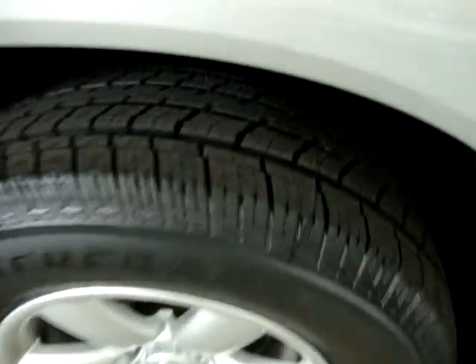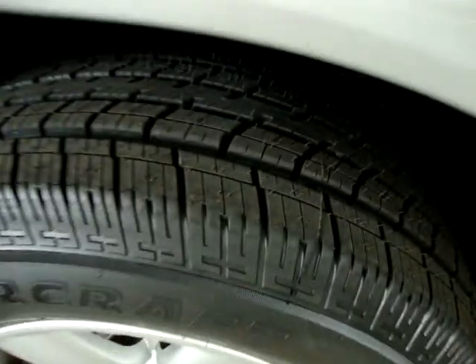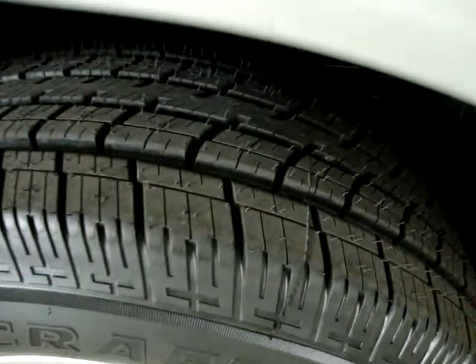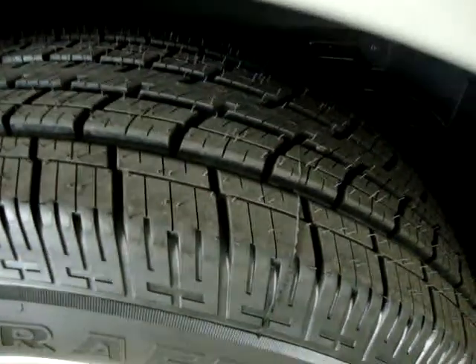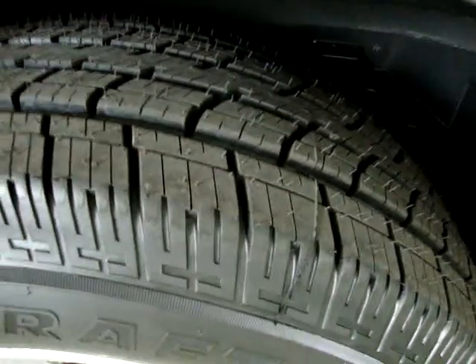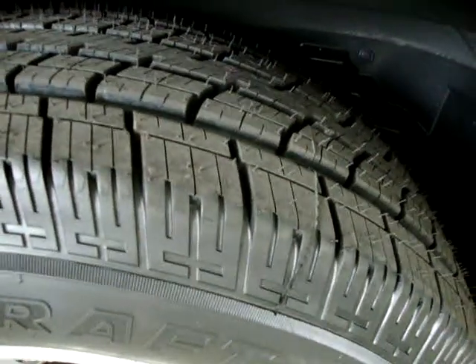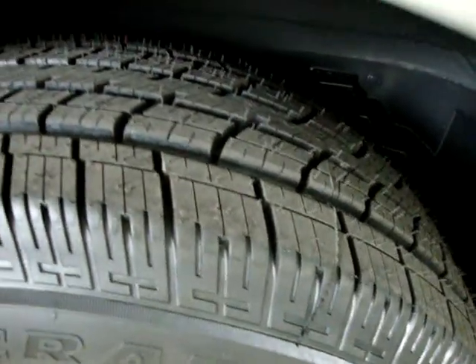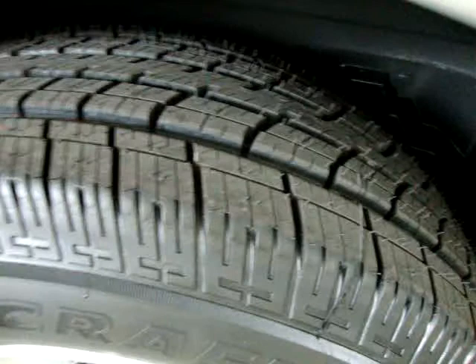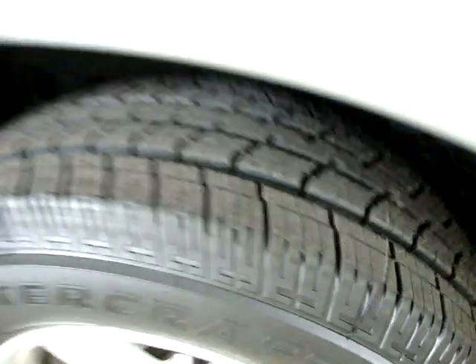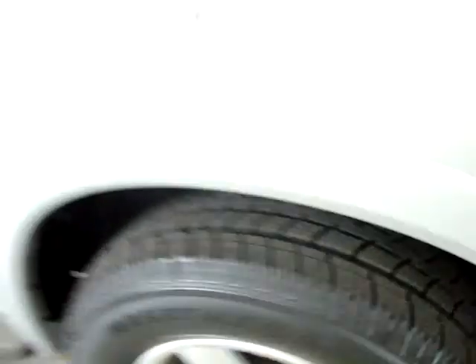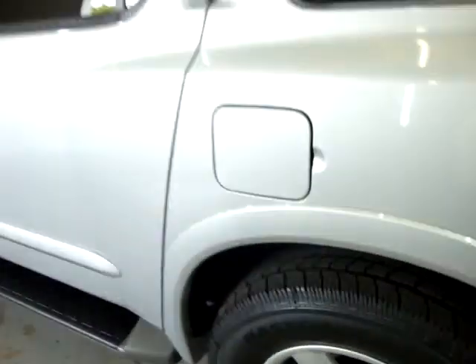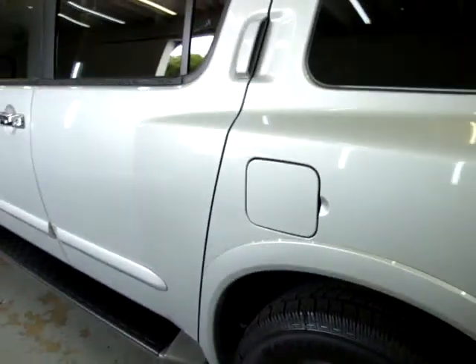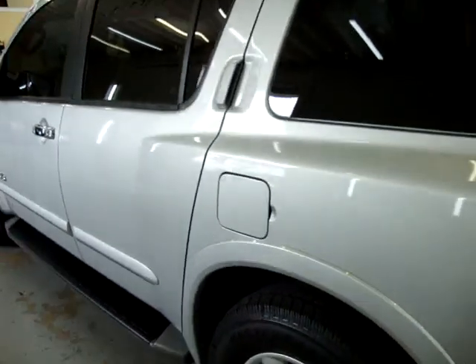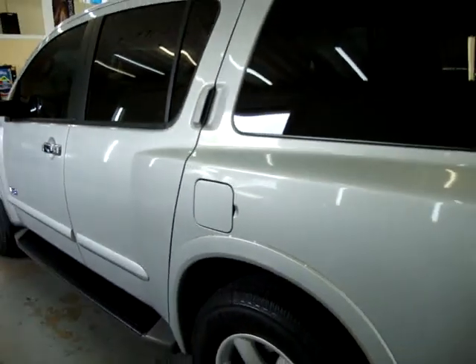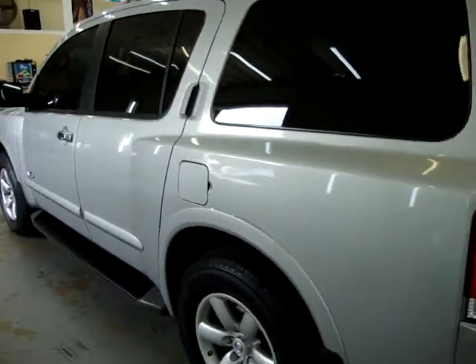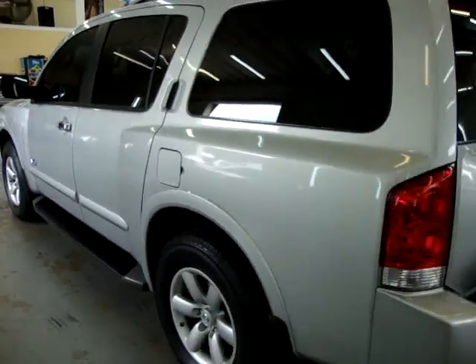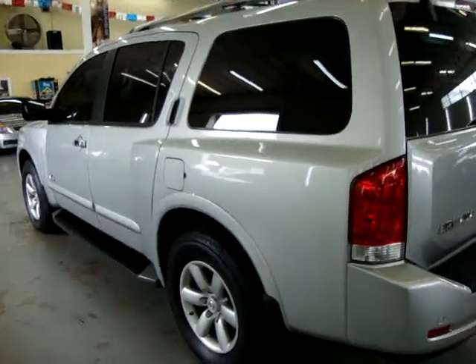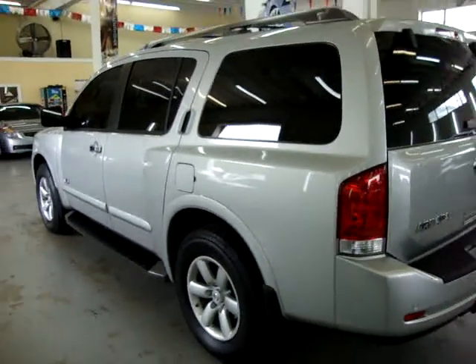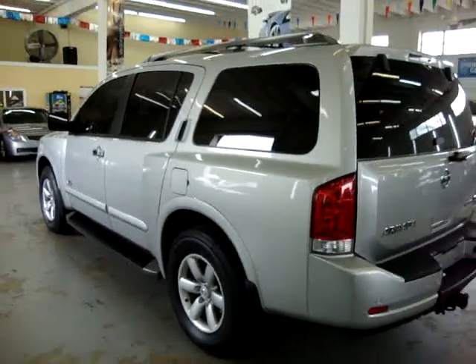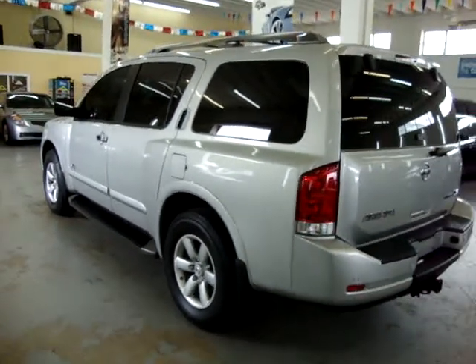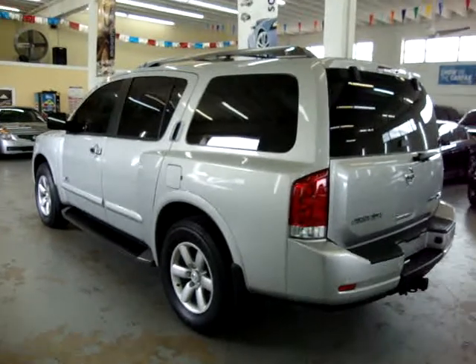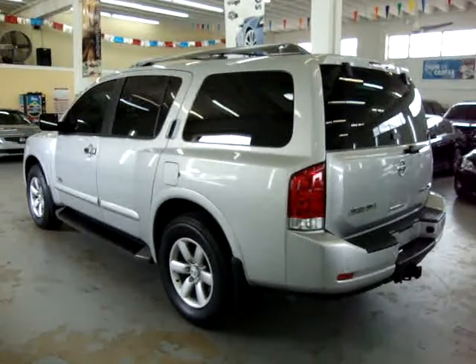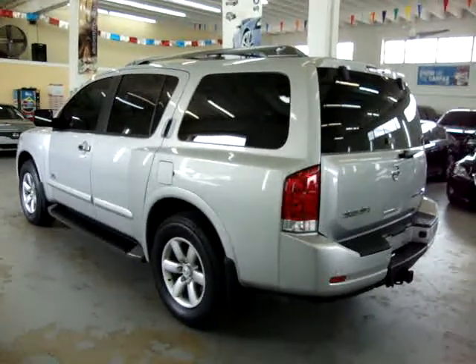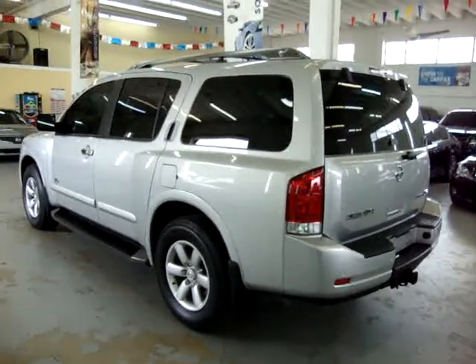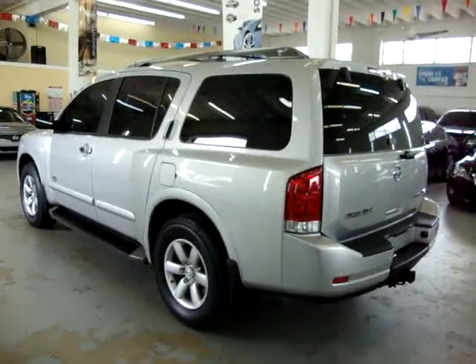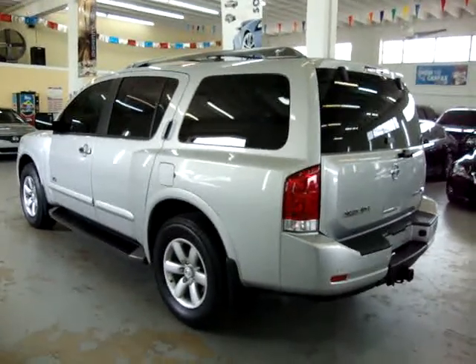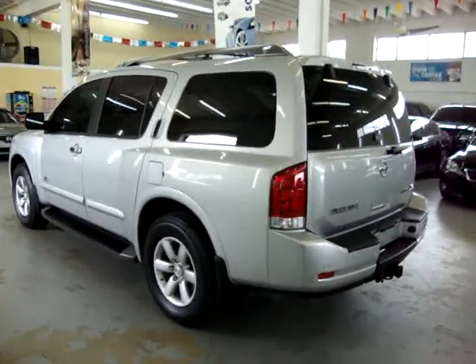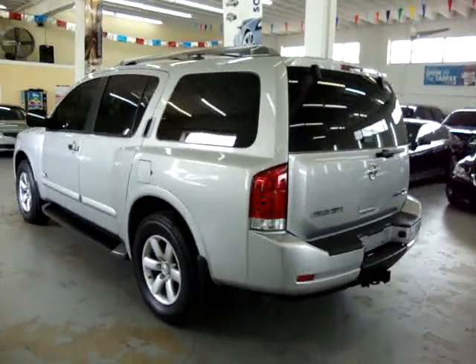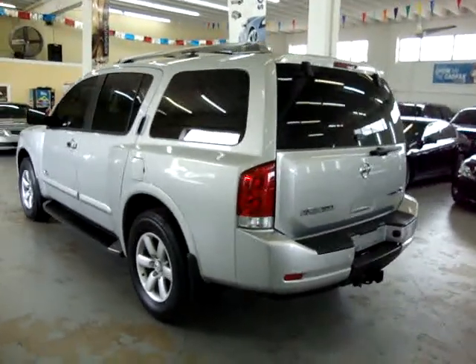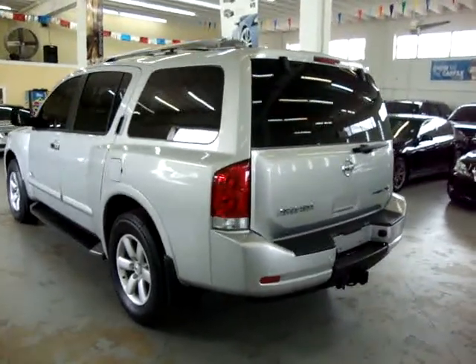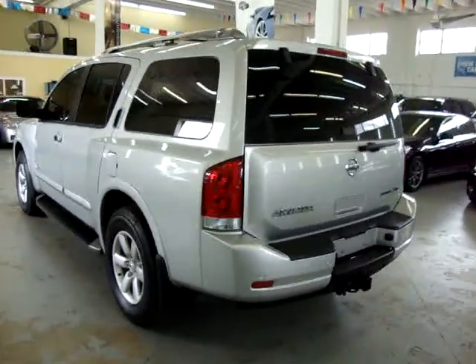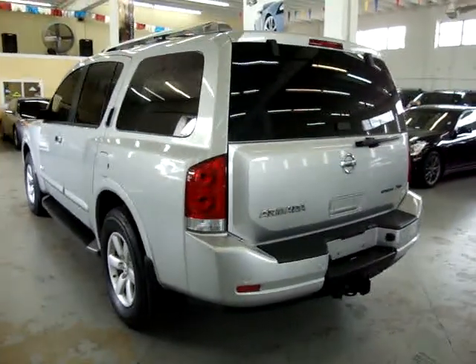Four brand new tires, four-wheel disc brakes, roof rack, and a number of other options I'll get into in just a minute. It is also an eight-passenger vehicle, so we've got a bench in the middle and a bench in the rear.